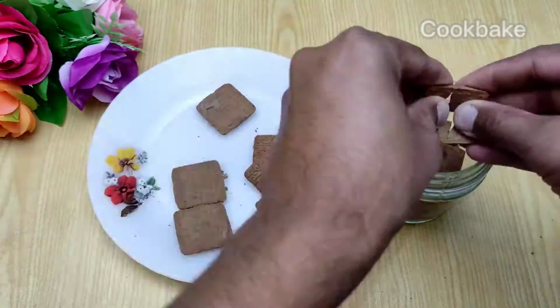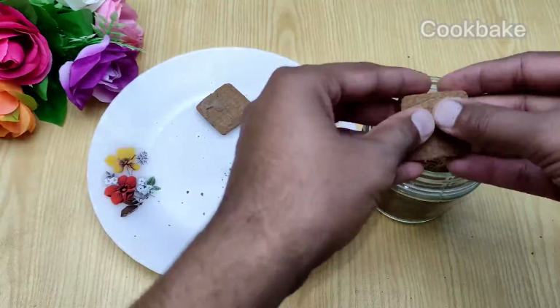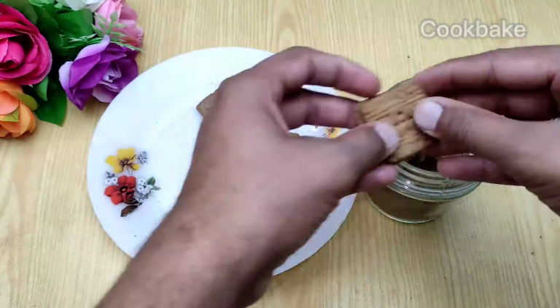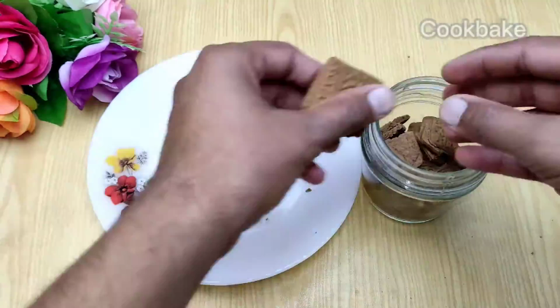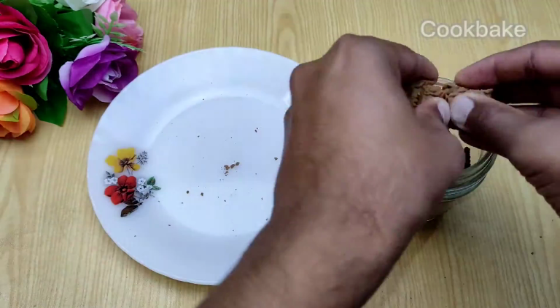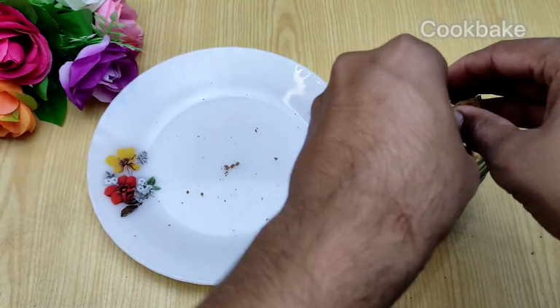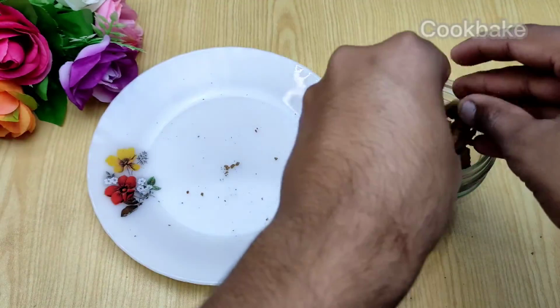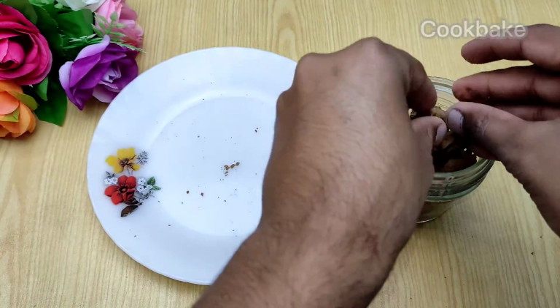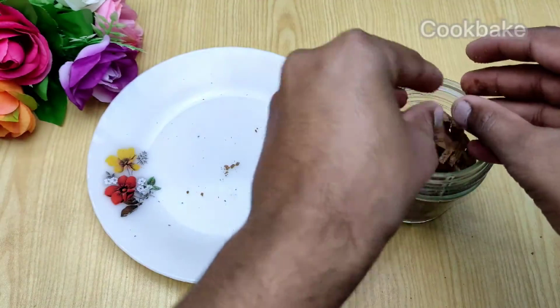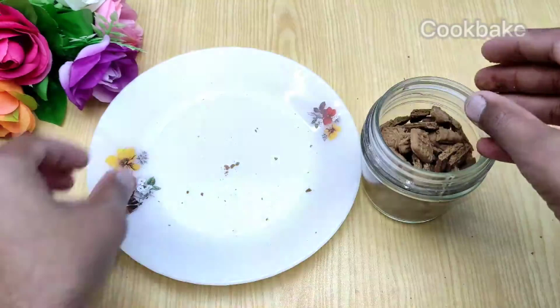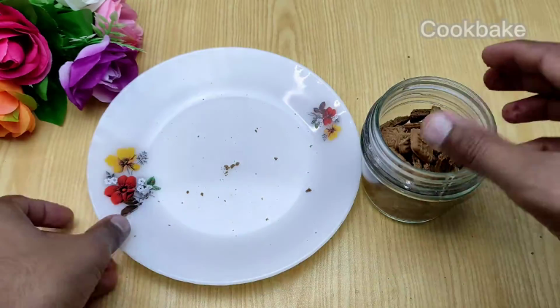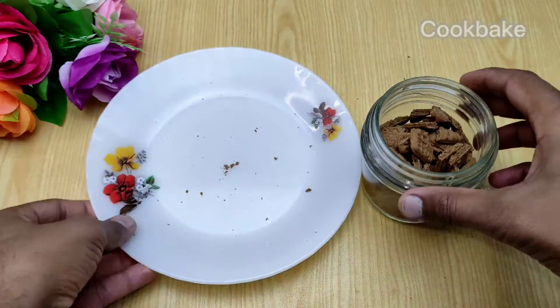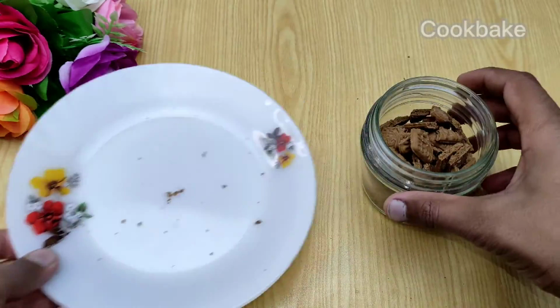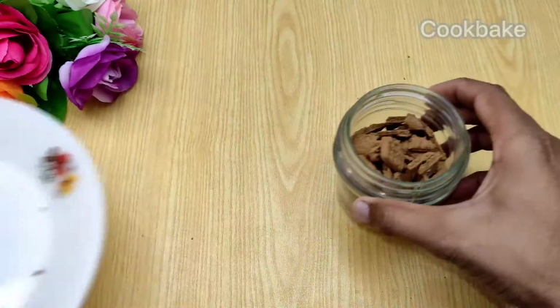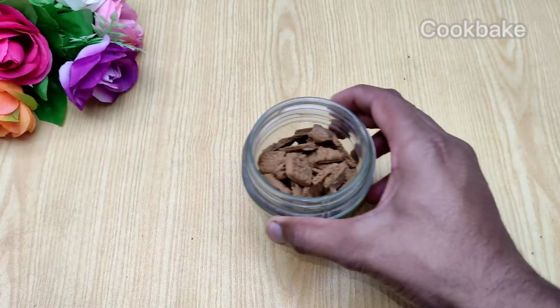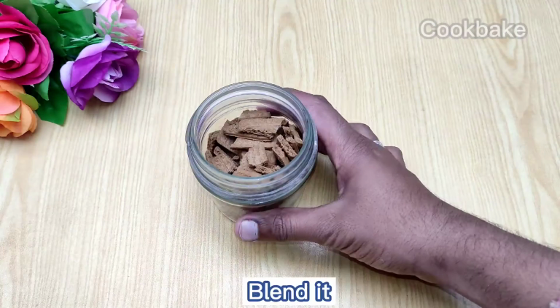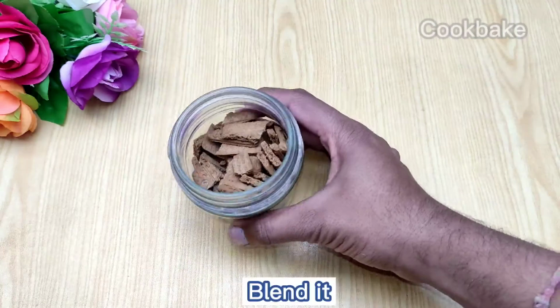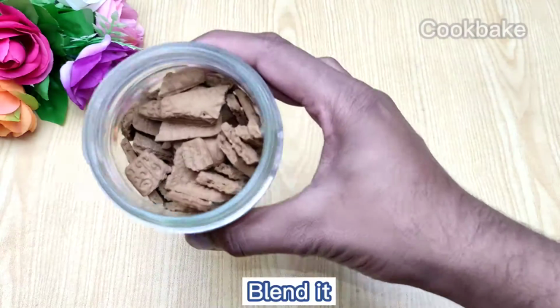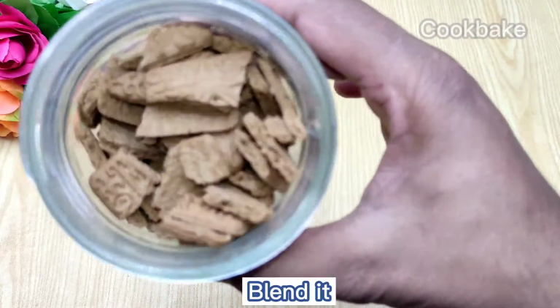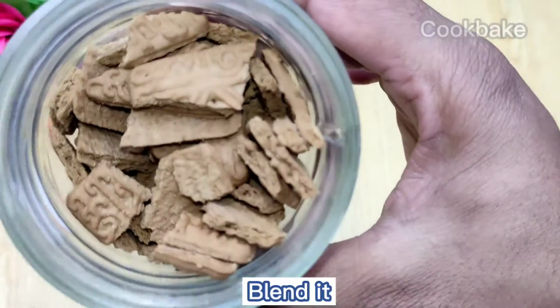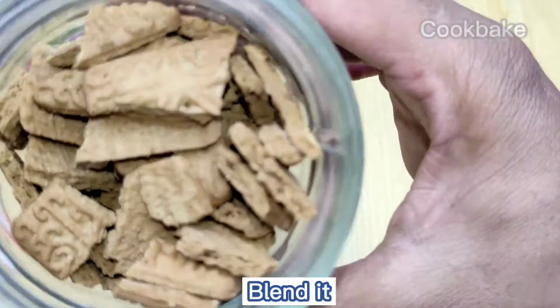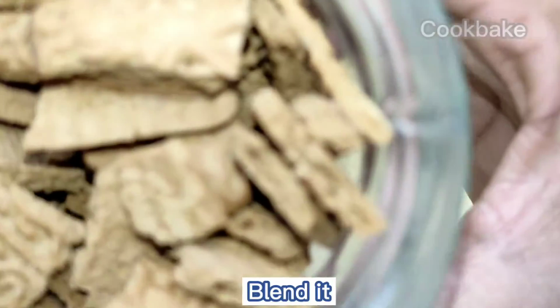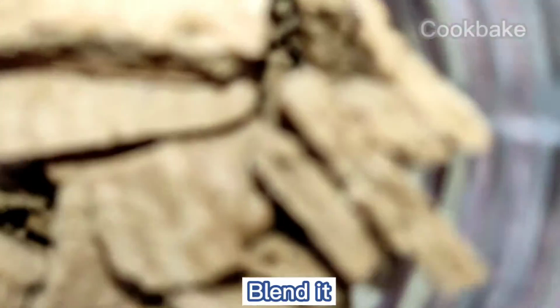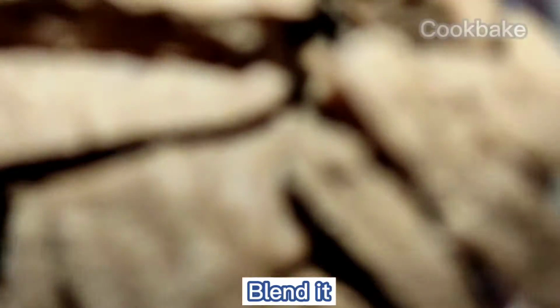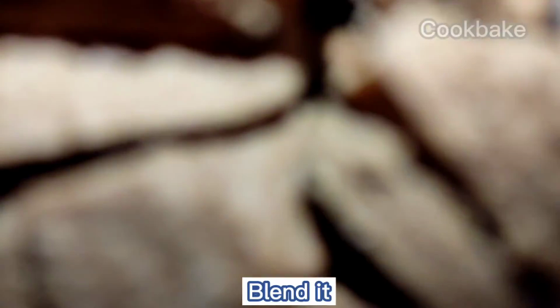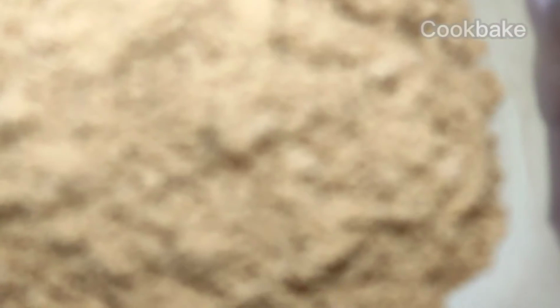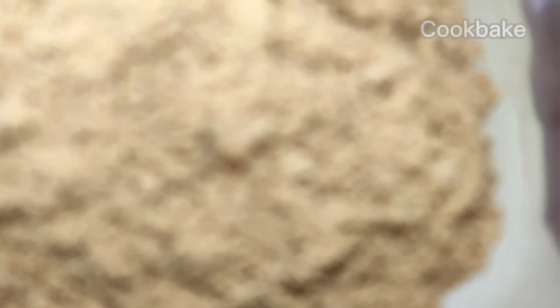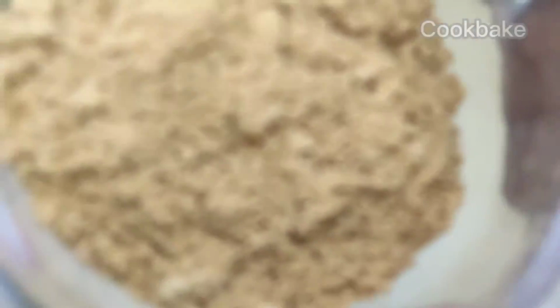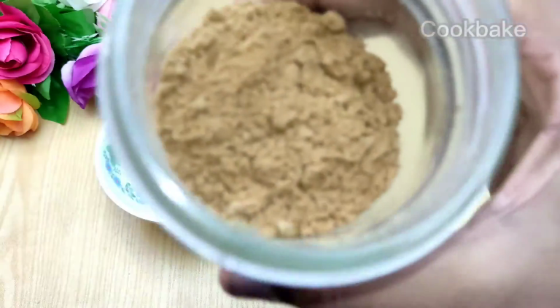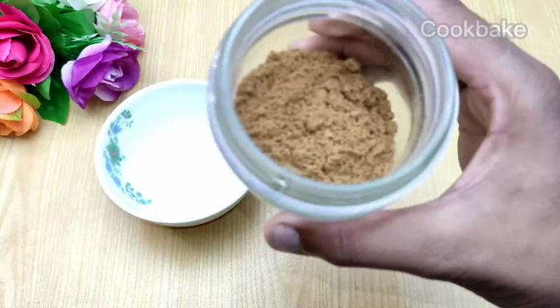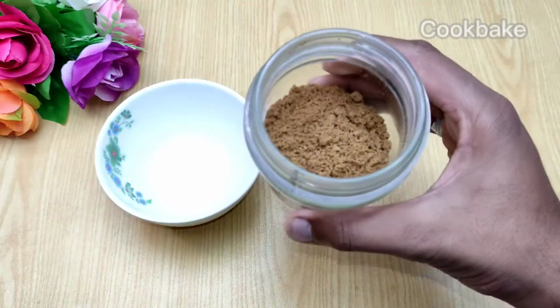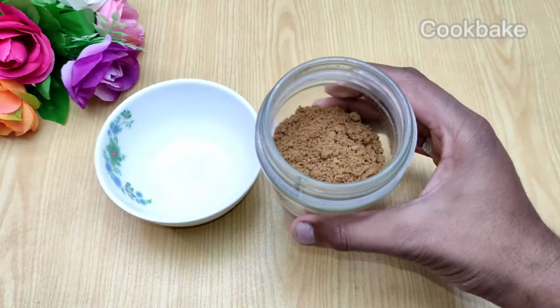We put all the biscuits into a blender jar, blend them and make a powder.